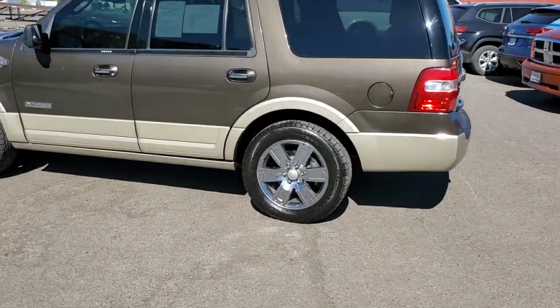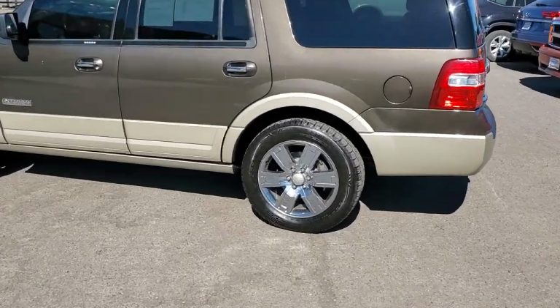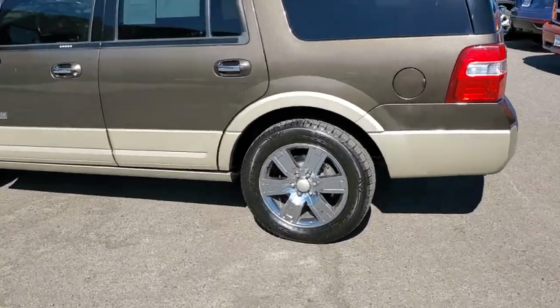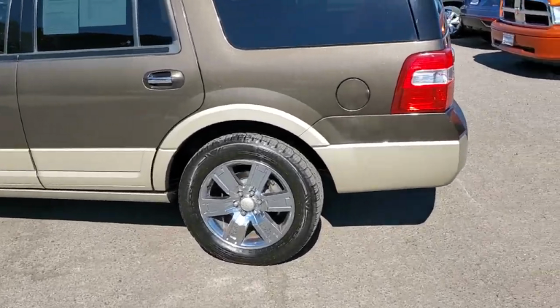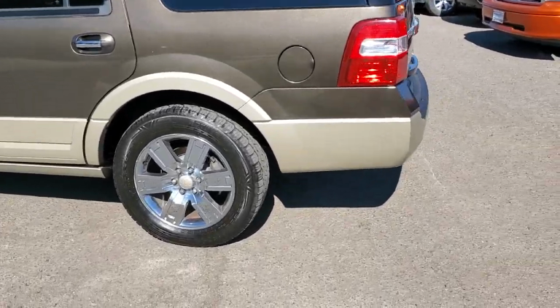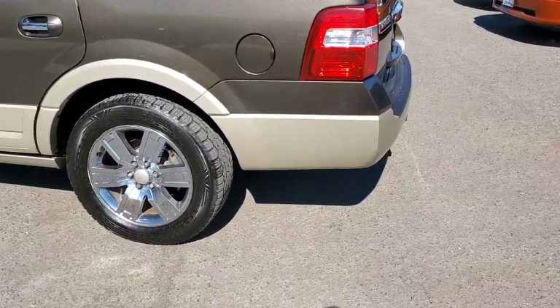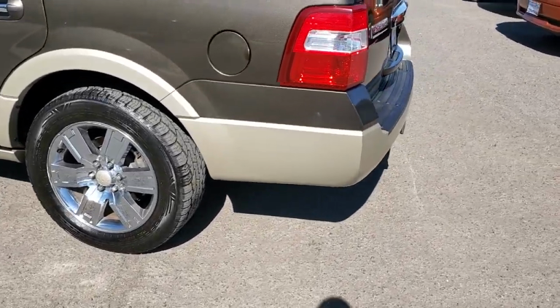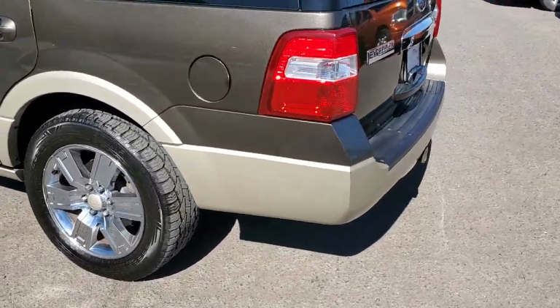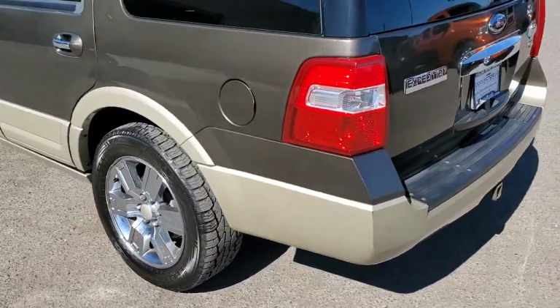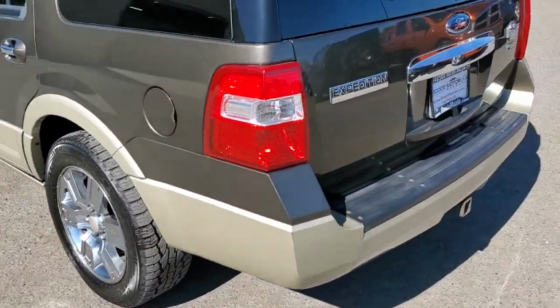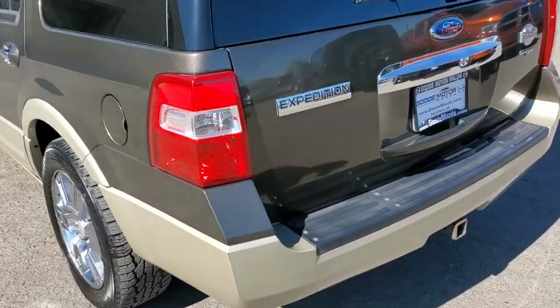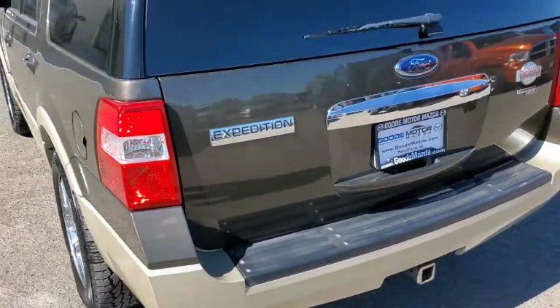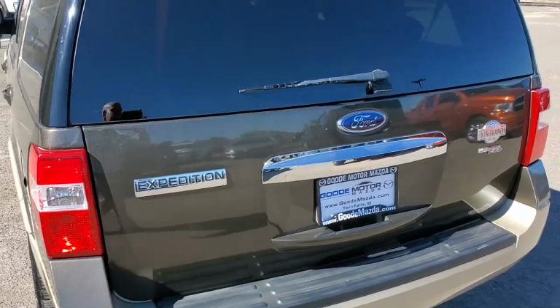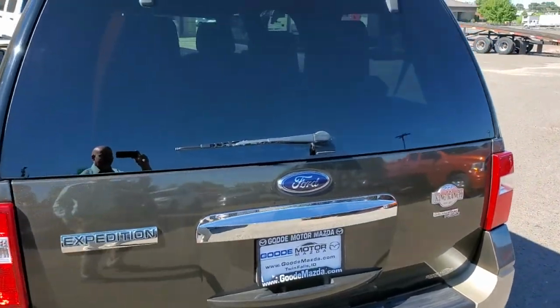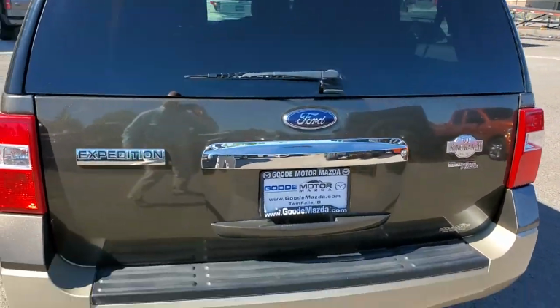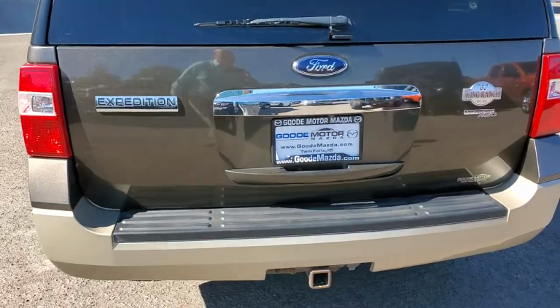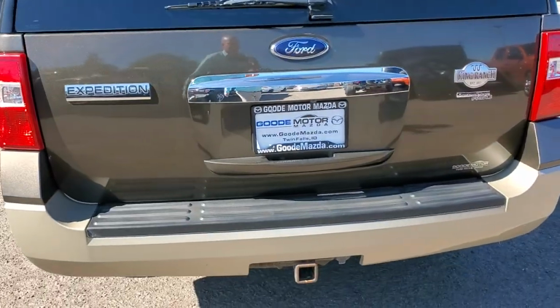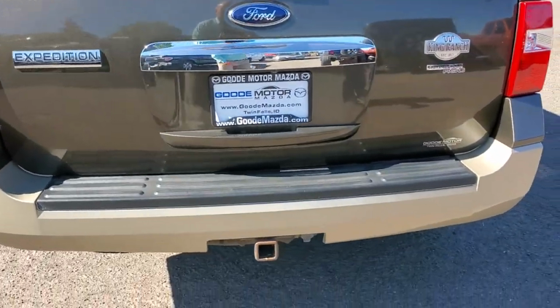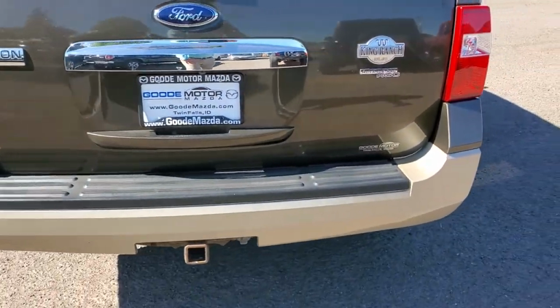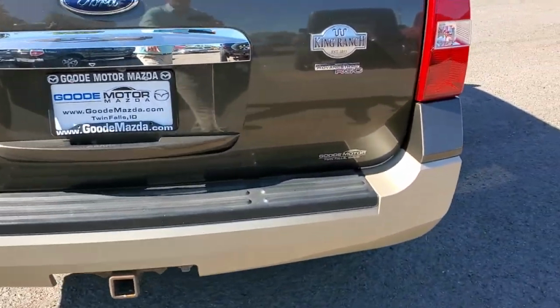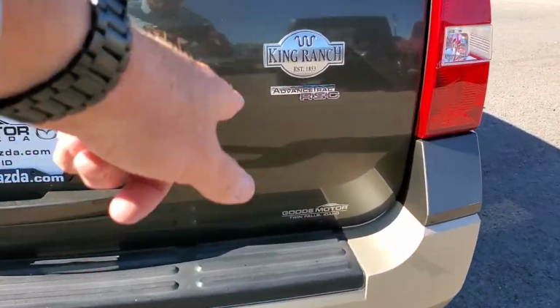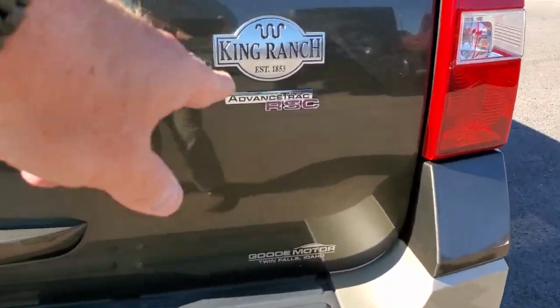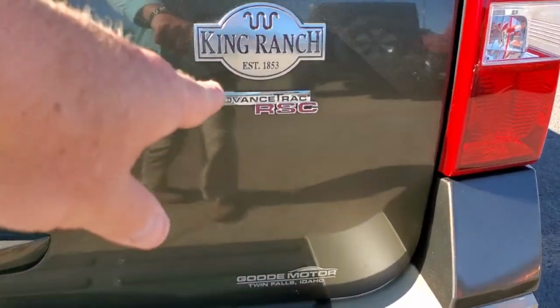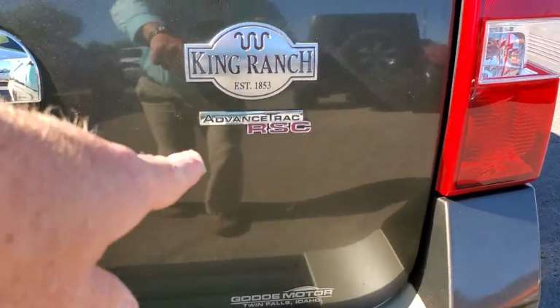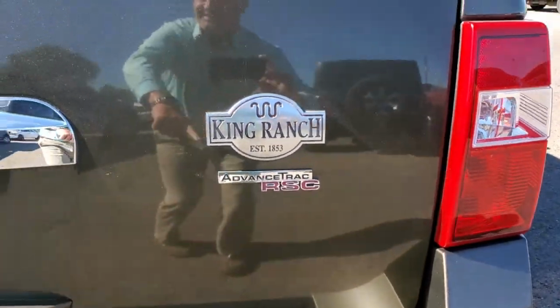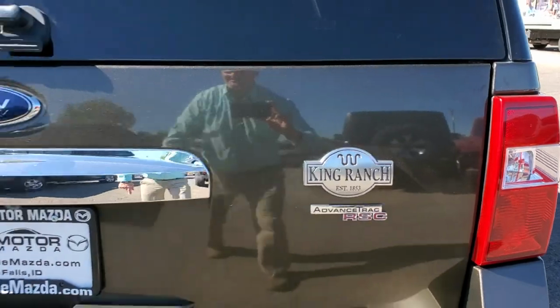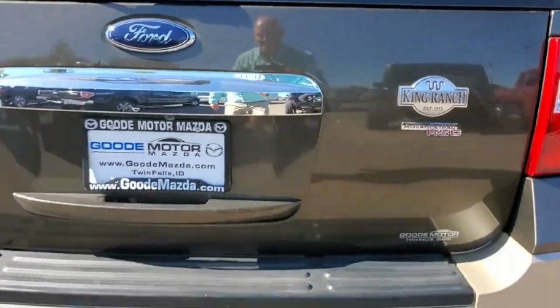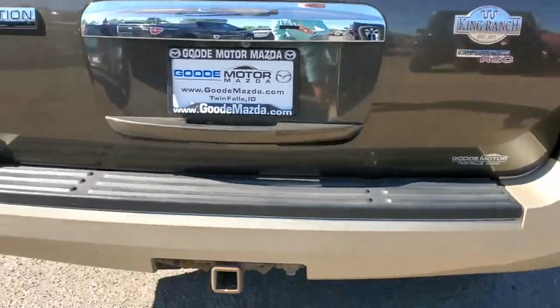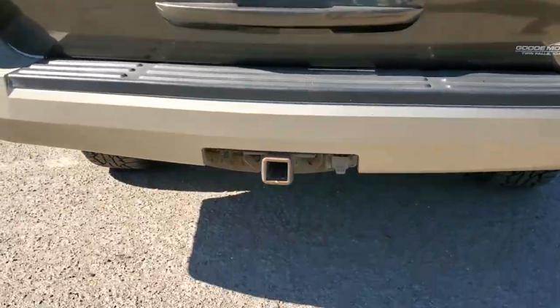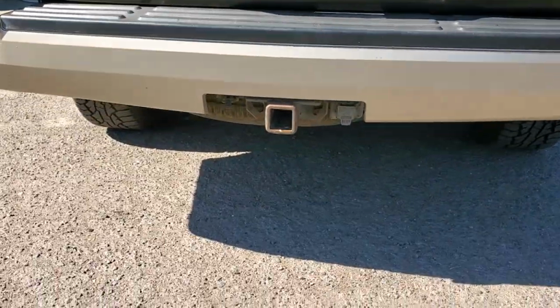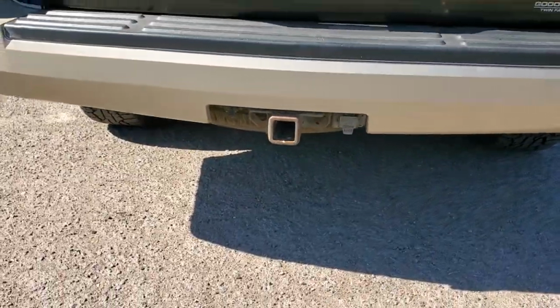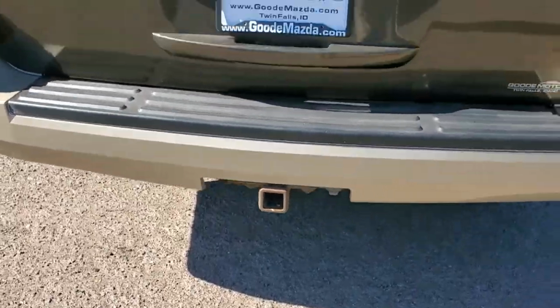I just like to walk around the vehicles. It looks good to me. I like the features on this King Ranch. I'm not sure what Advanced Track RSC is, but that's what that is. You've got the towing package there.